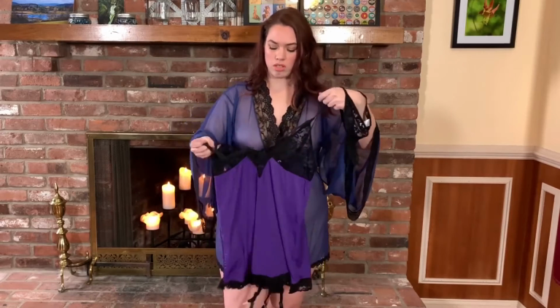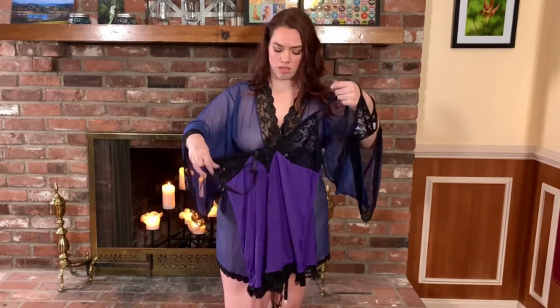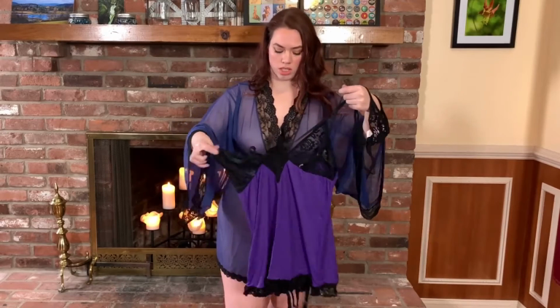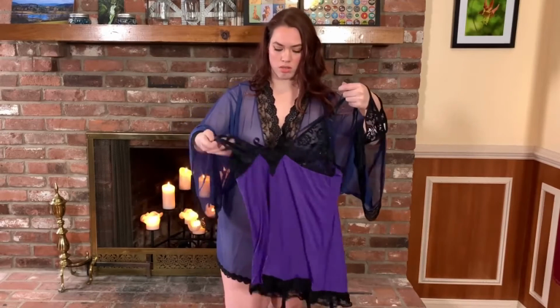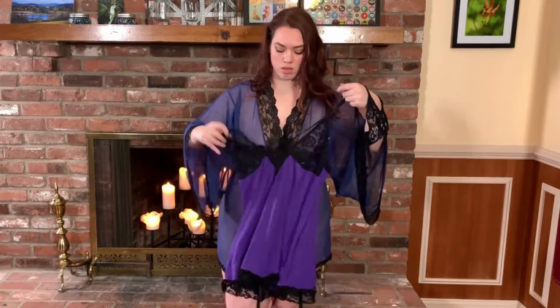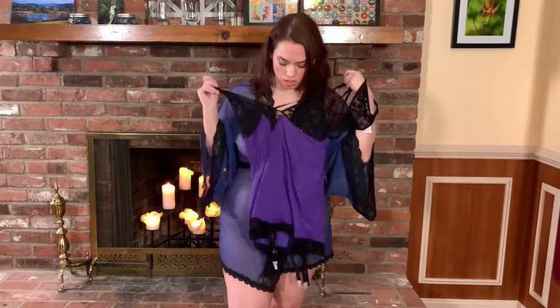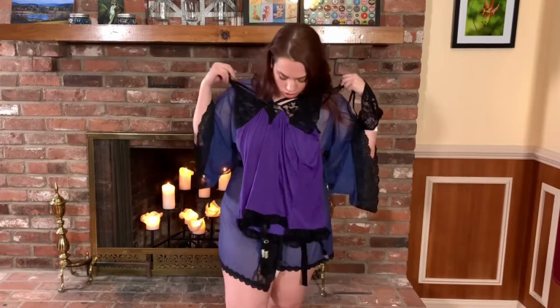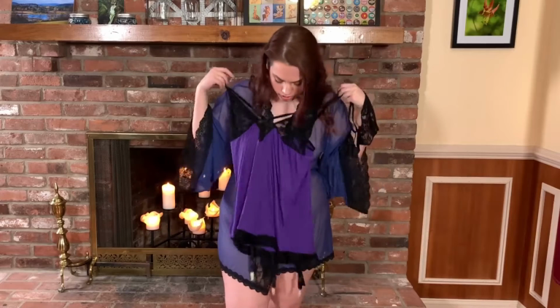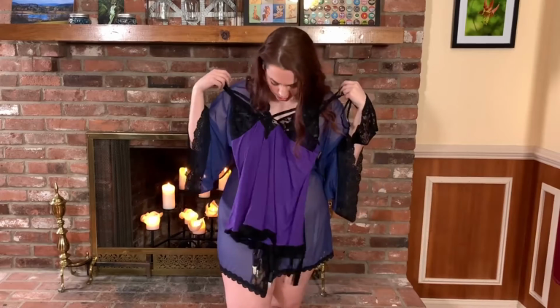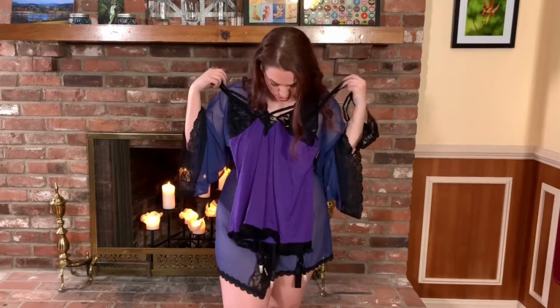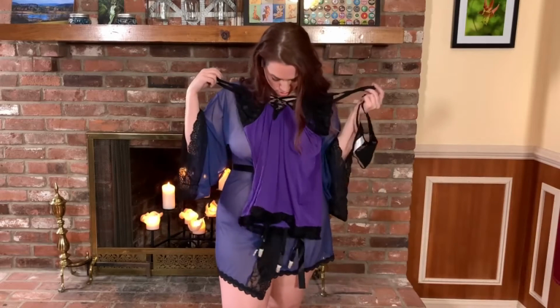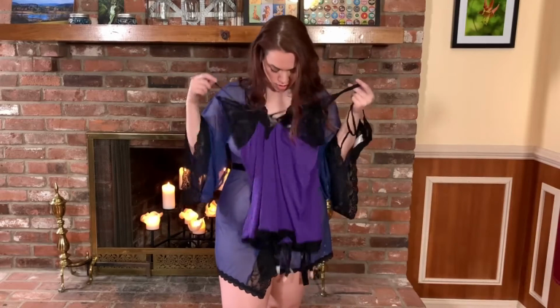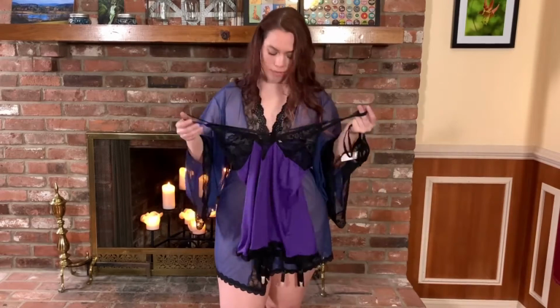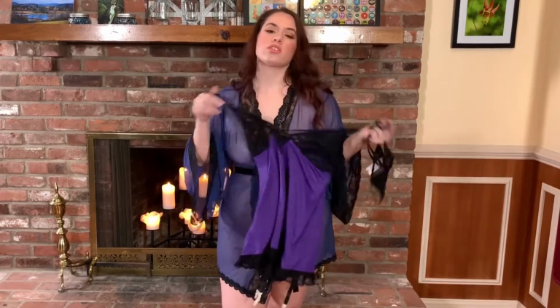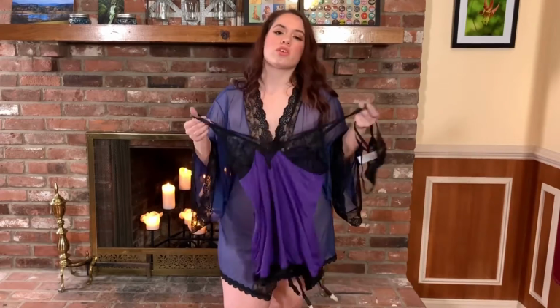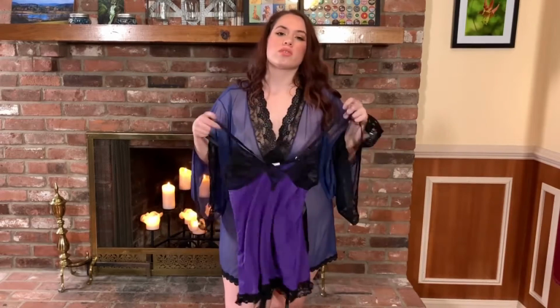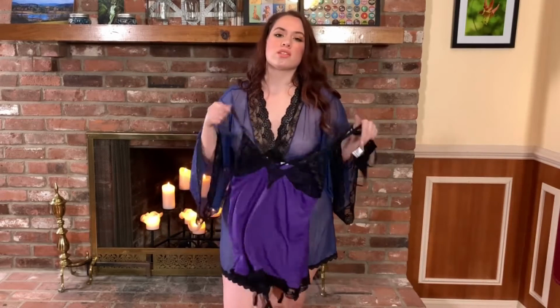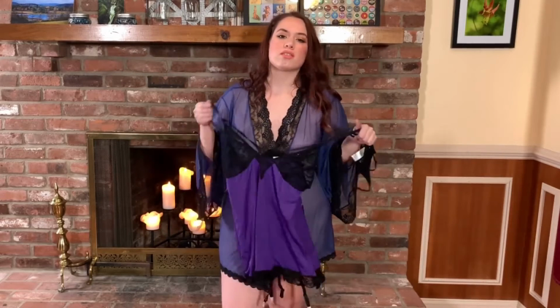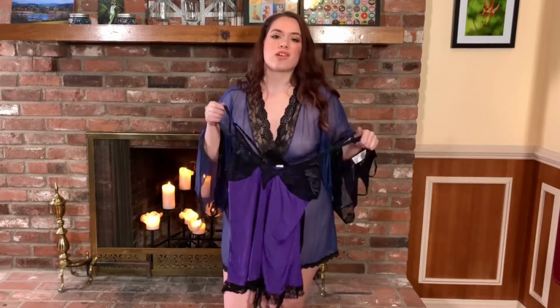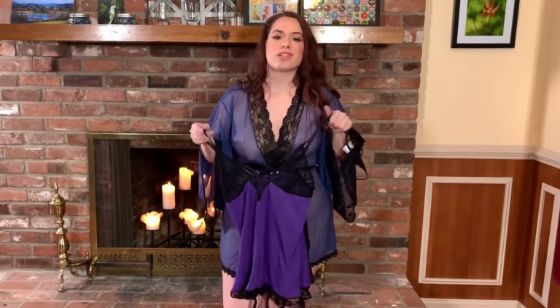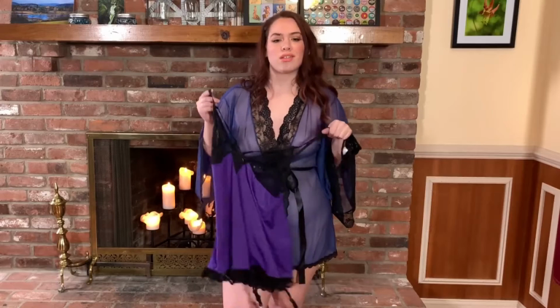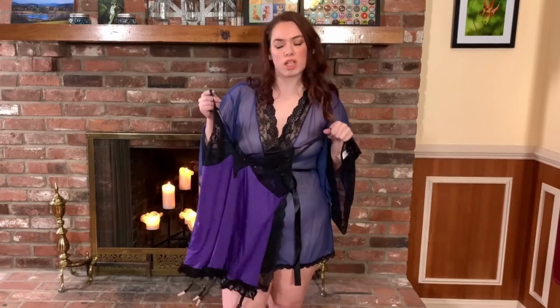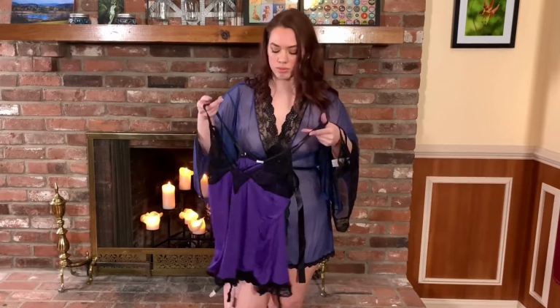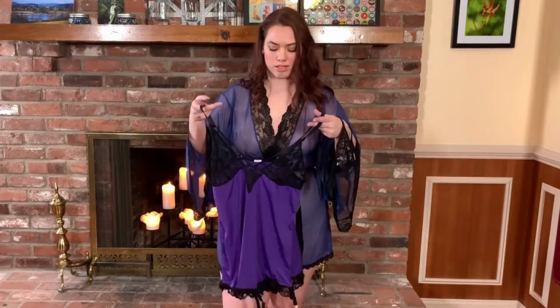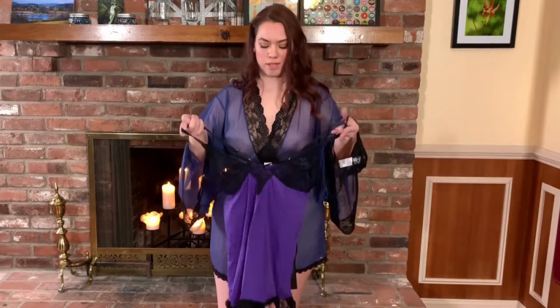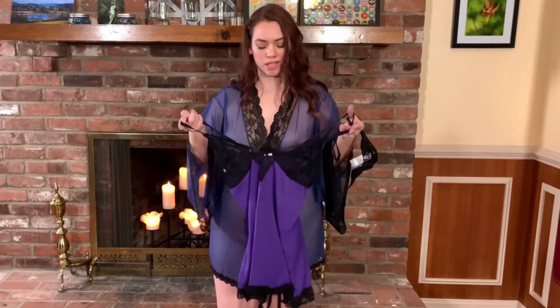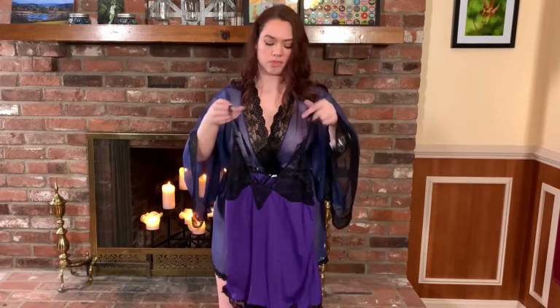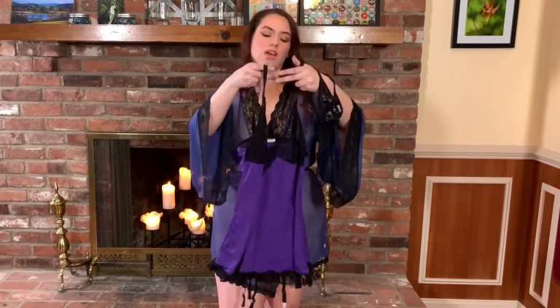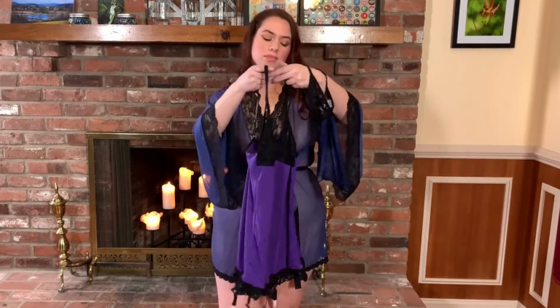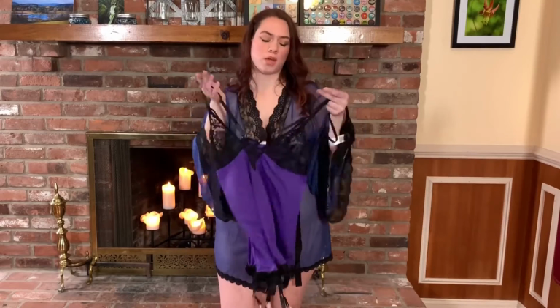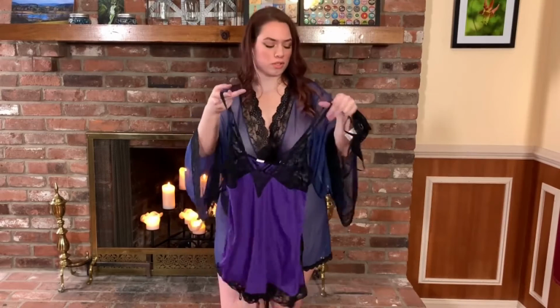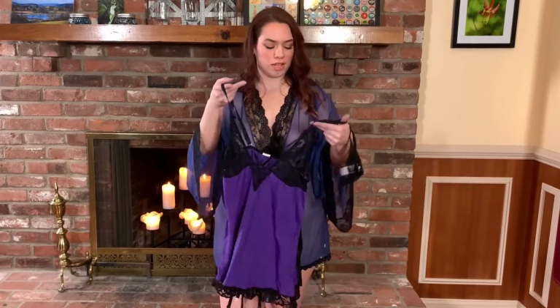This is really cute. So it's nice and long, which is nice. I have a longer torso, so it's nice when things are actually a little bit longer because it fits me. That's my own personal thing.